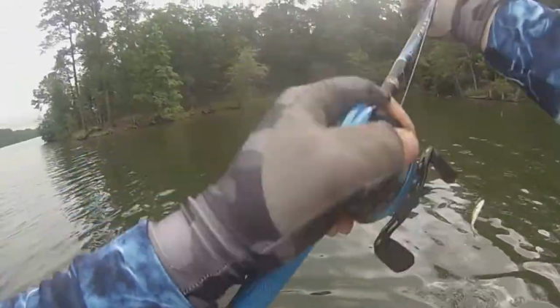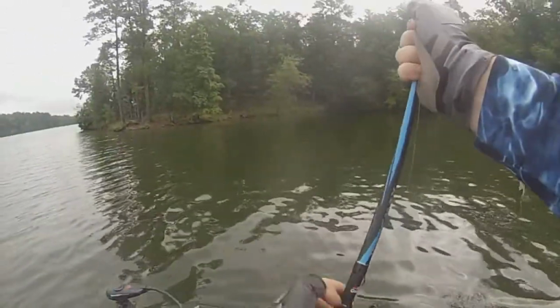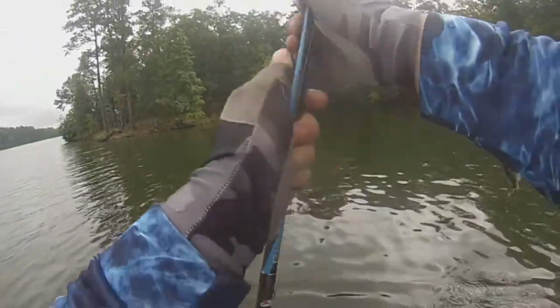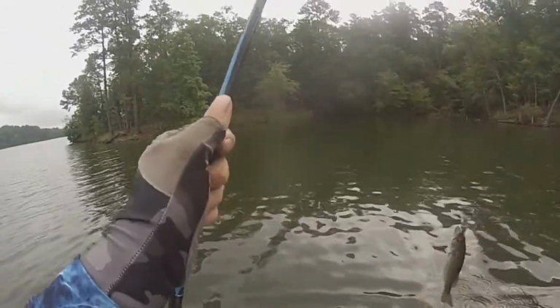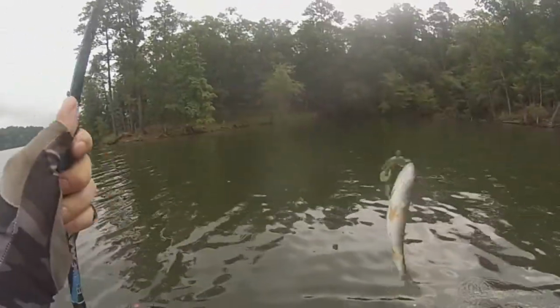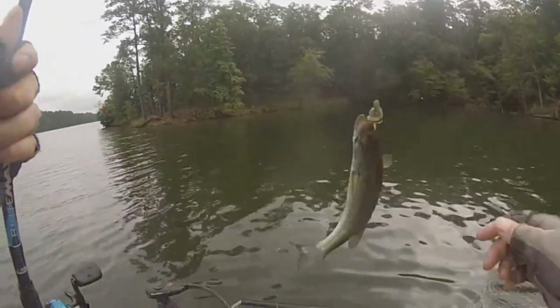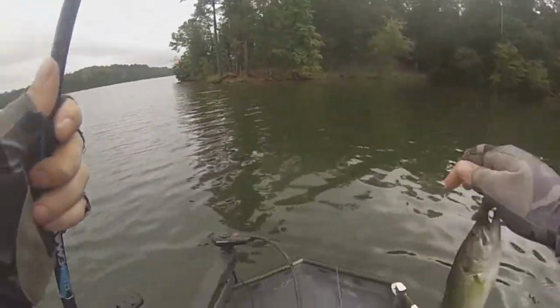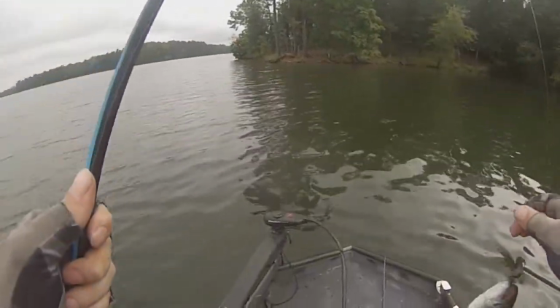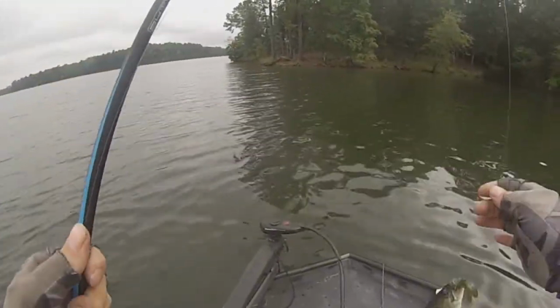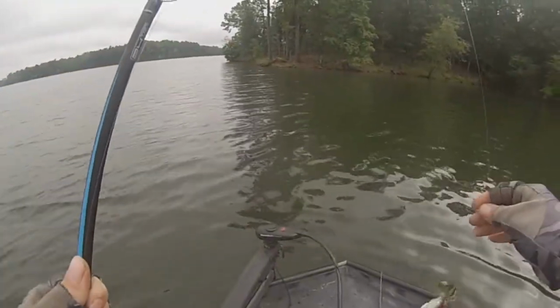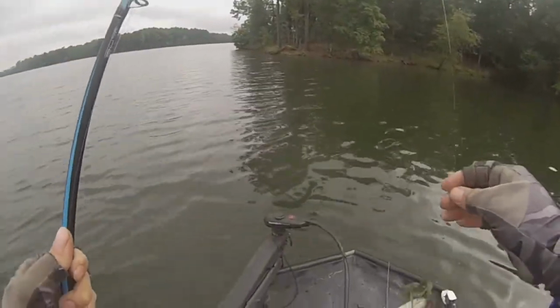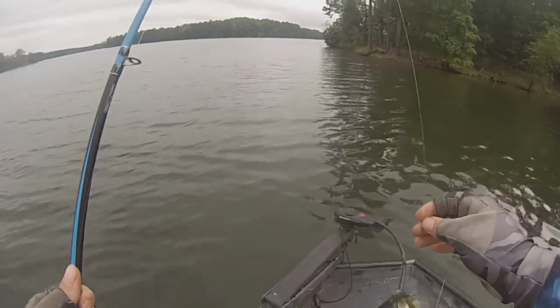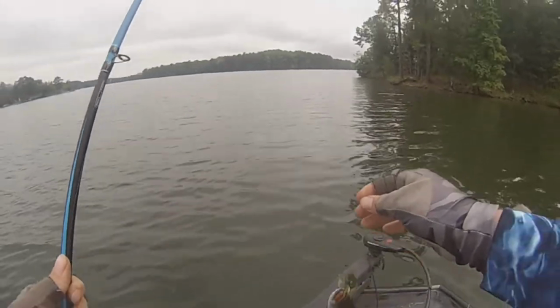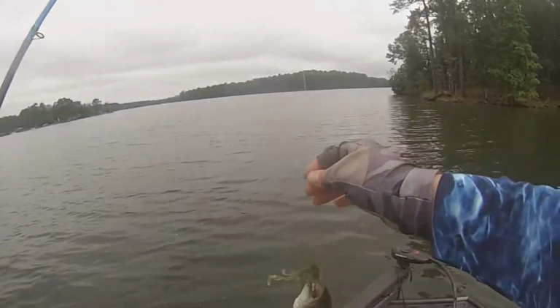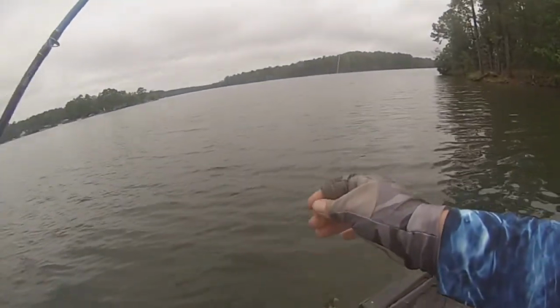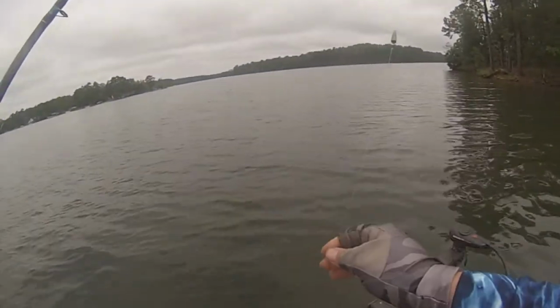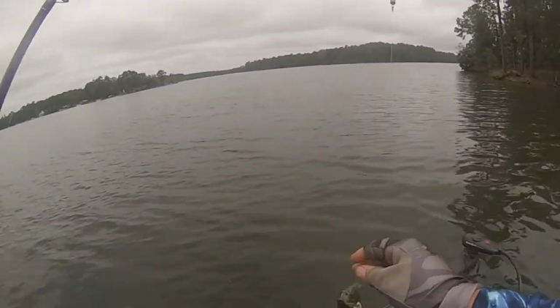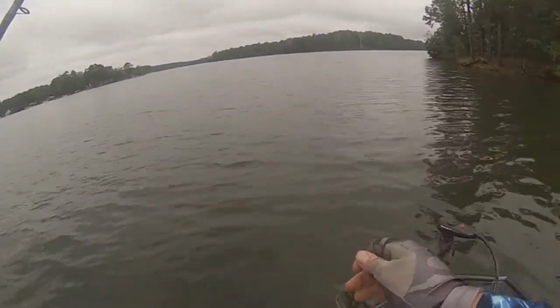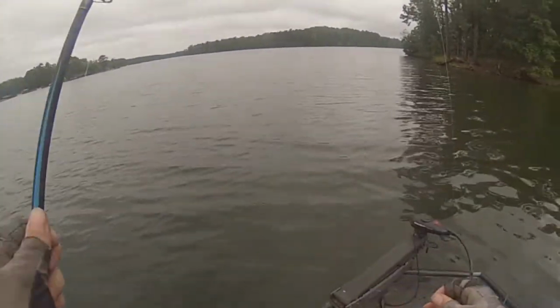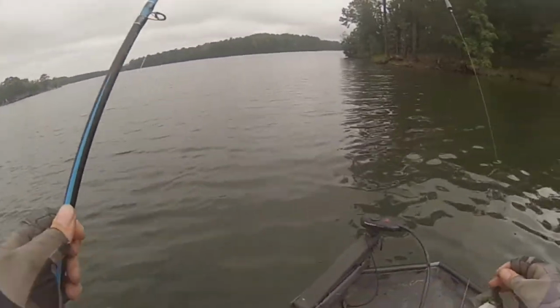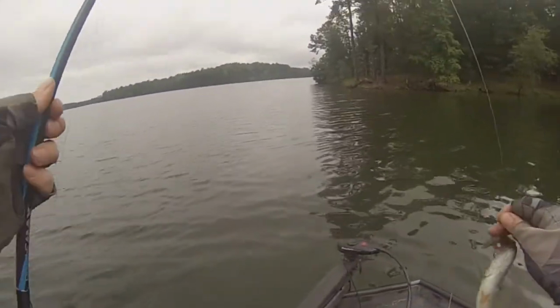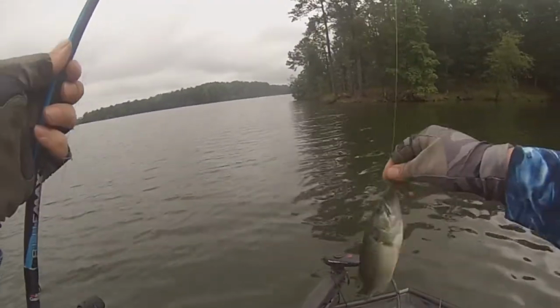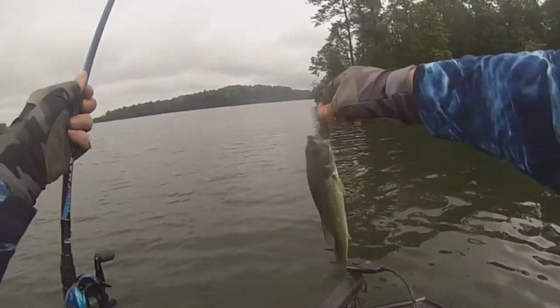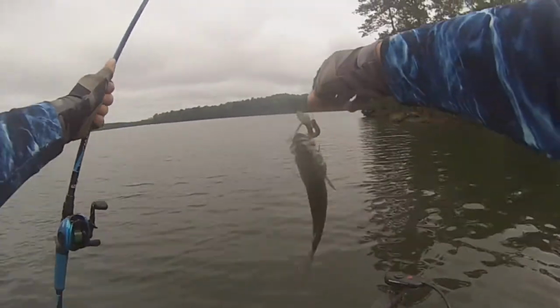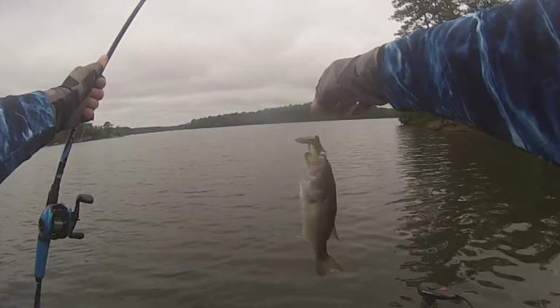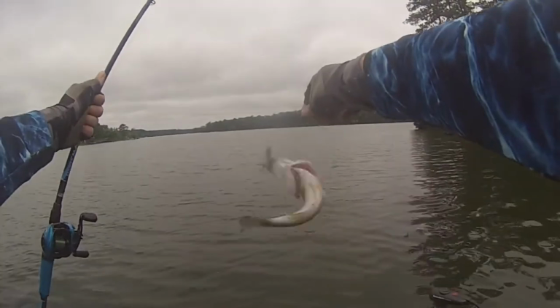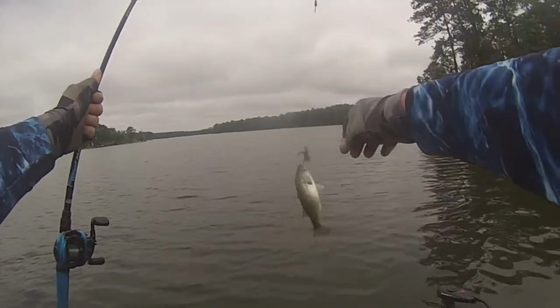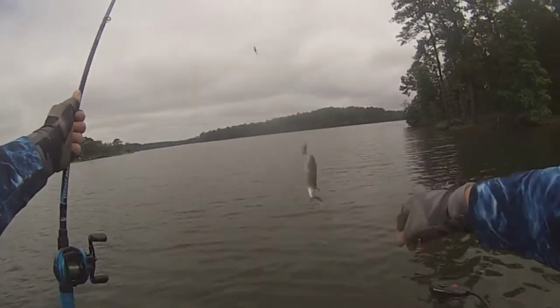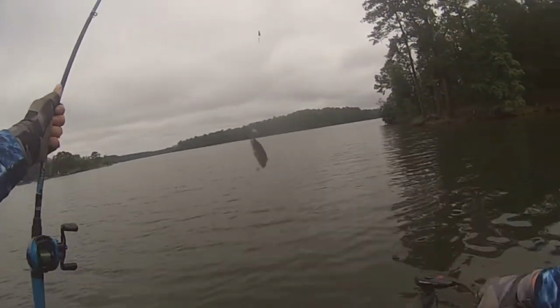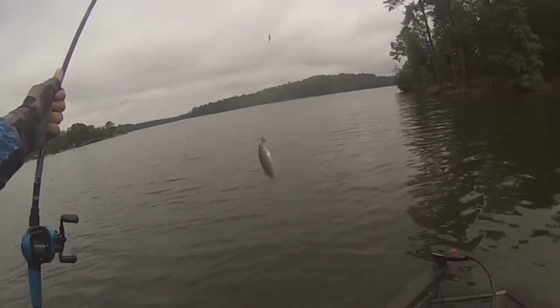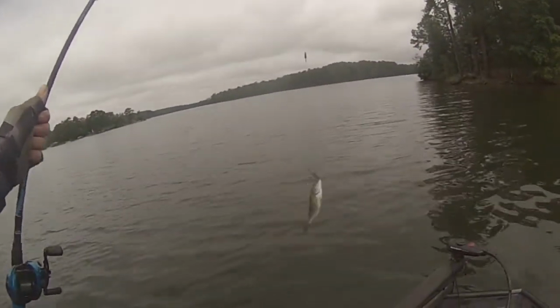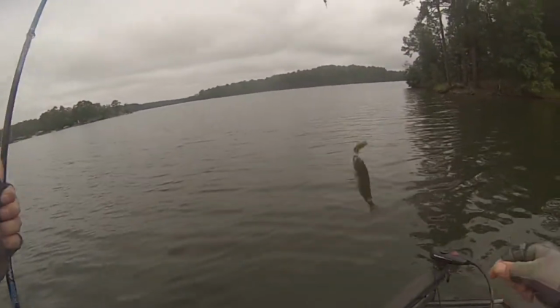Yes! Ha! Caught him winding in! 15 feet of water — going deep for the big ones, guys!